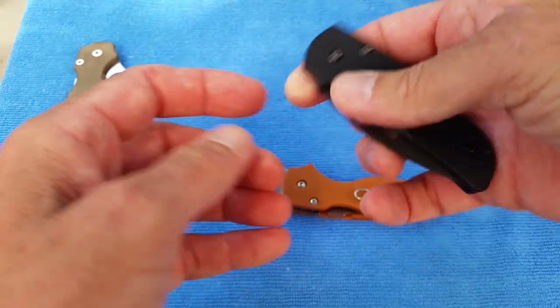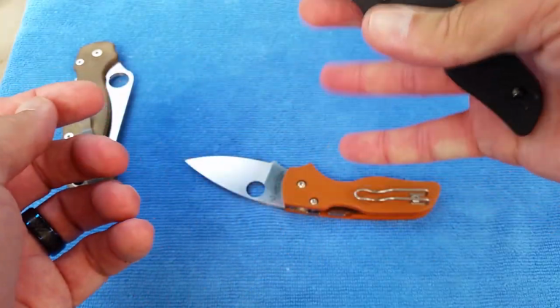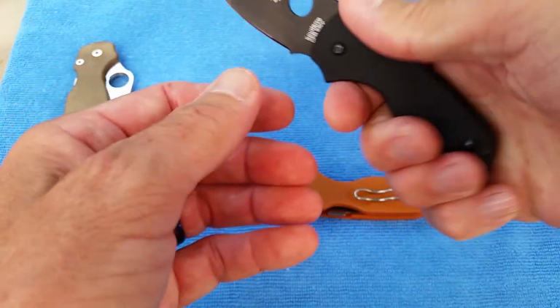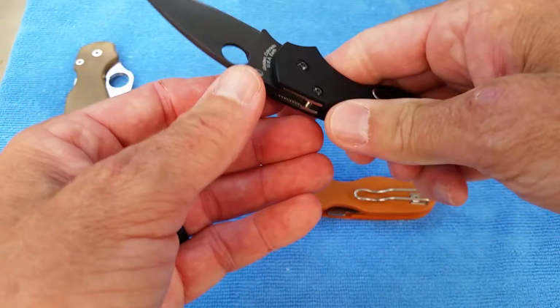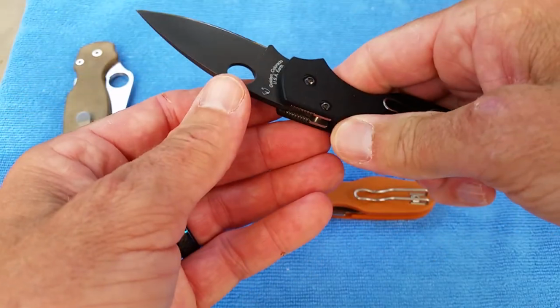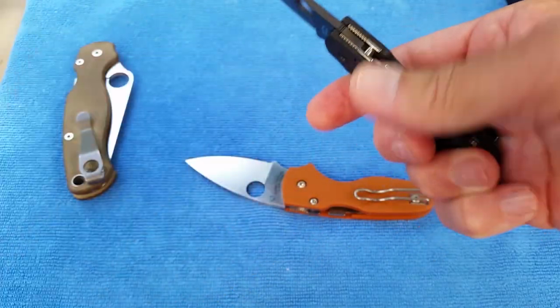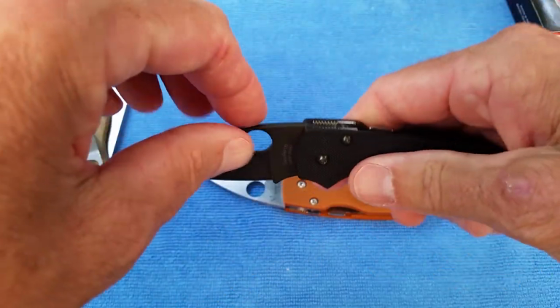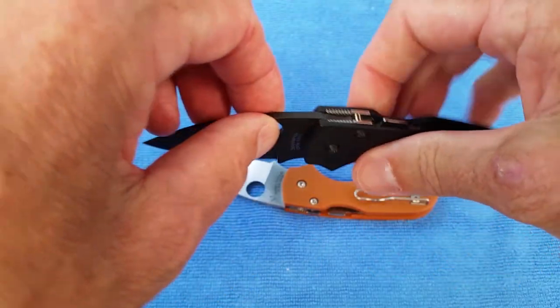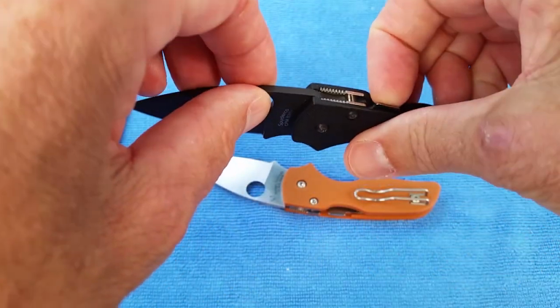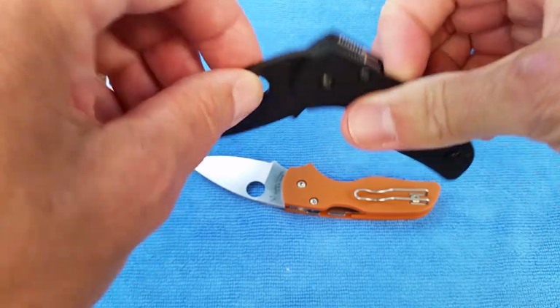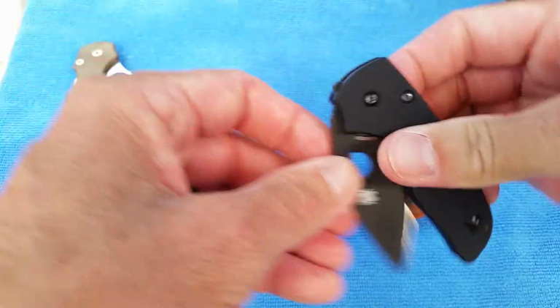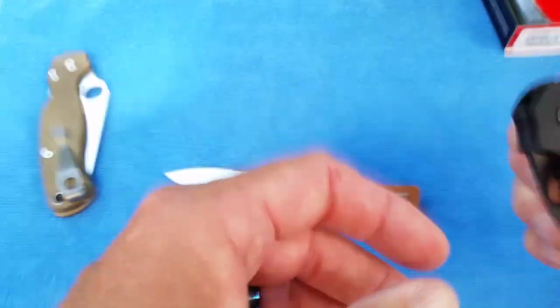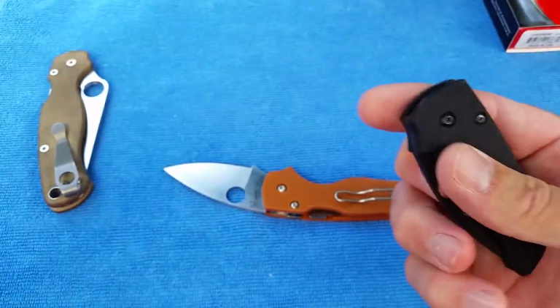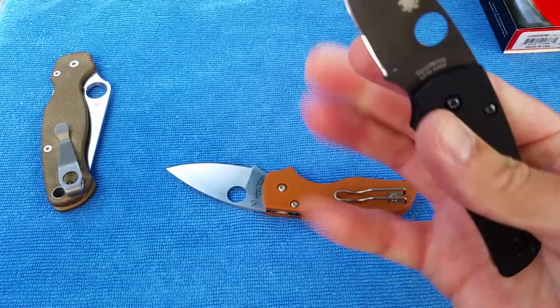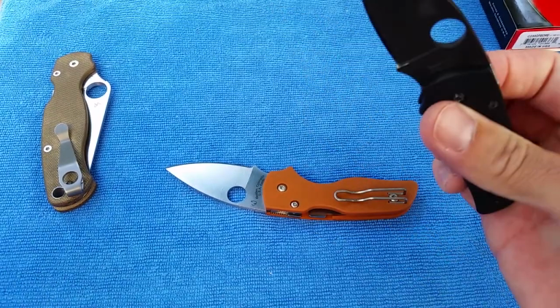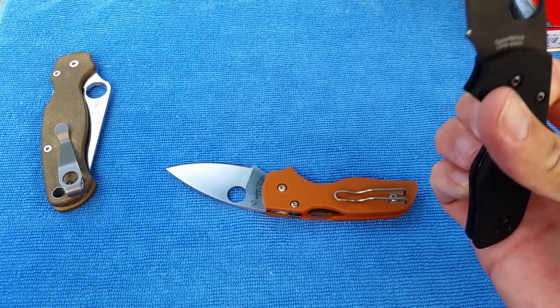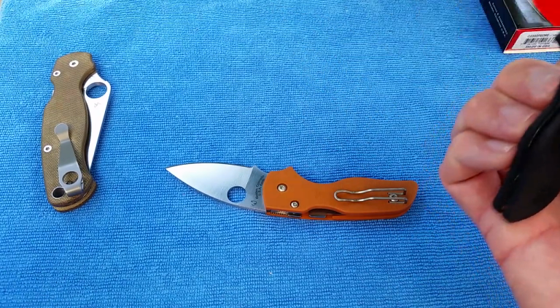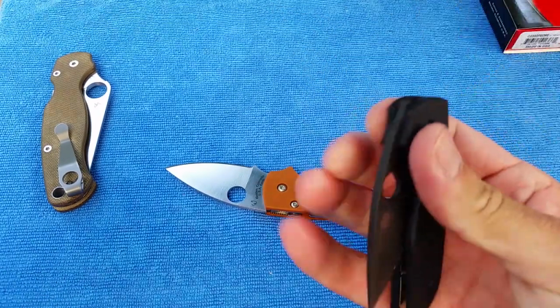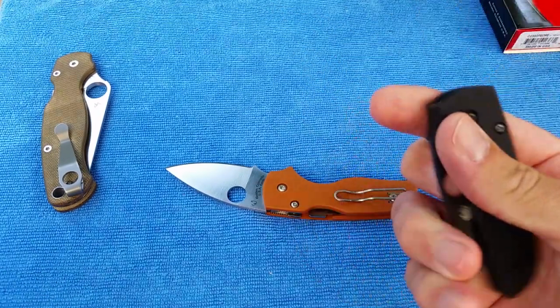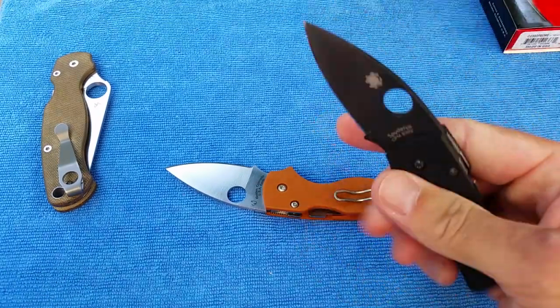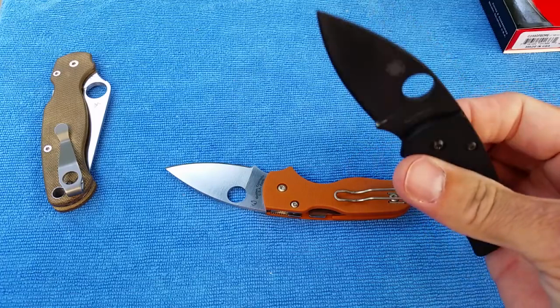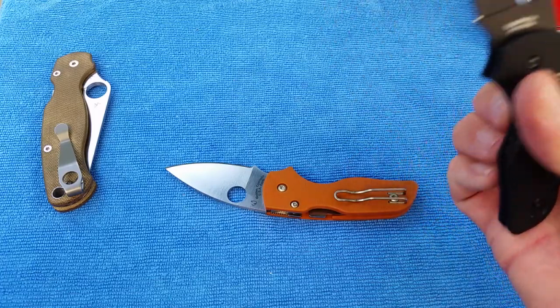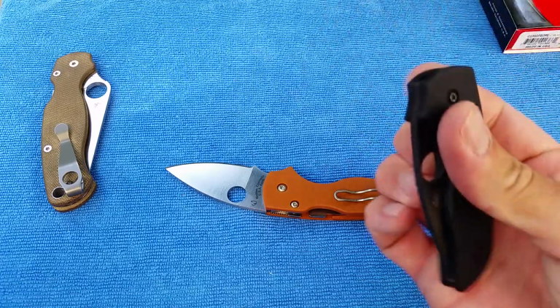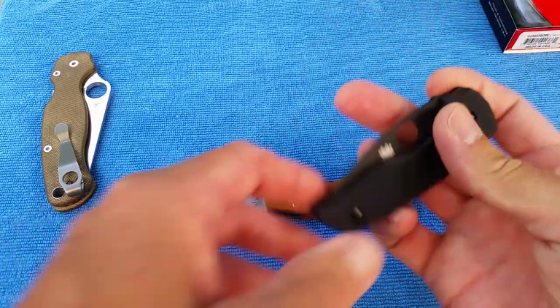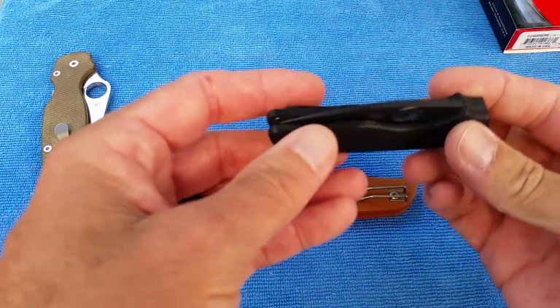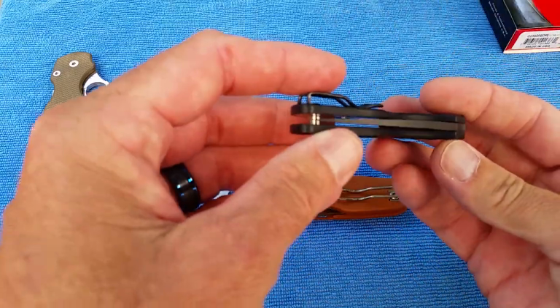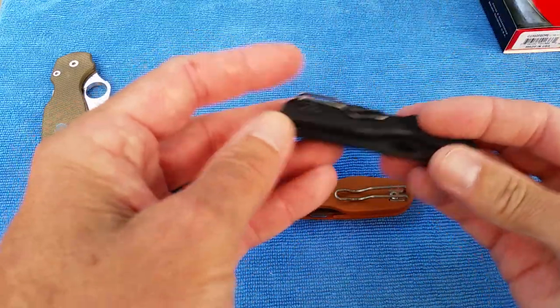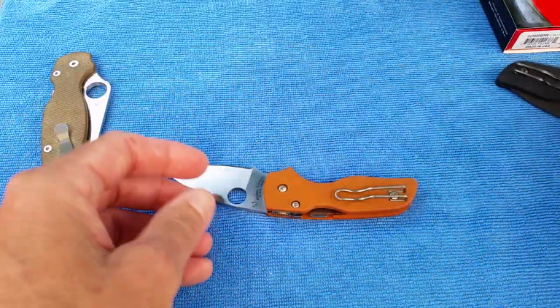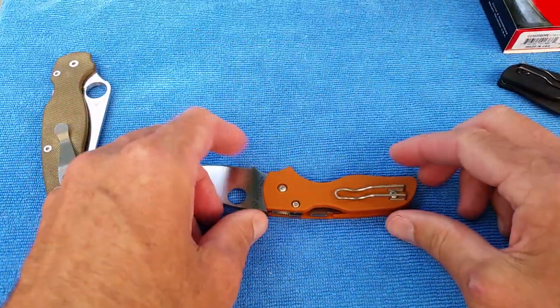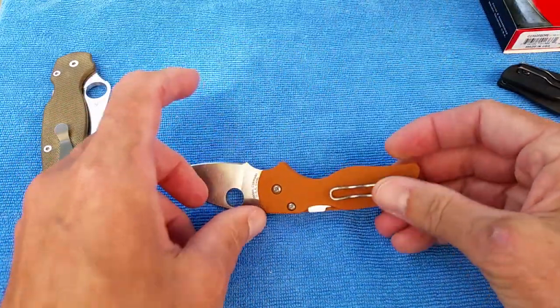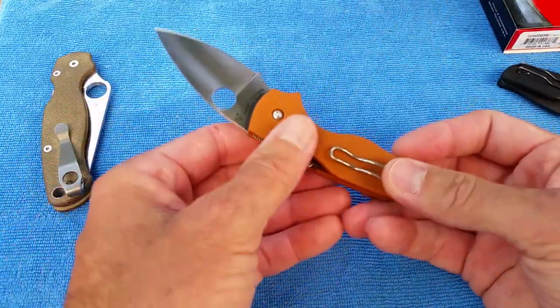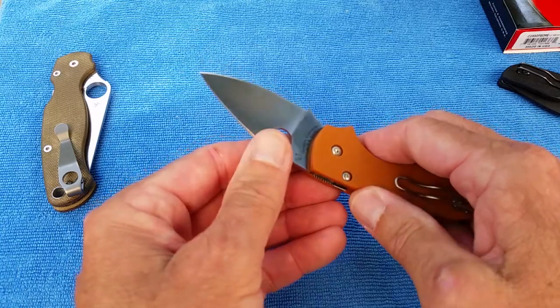This one took forever — I'm not into free-dropping things like that. Because it's a DLC blade, it took a long time to get that loose. This one actually seems like it's loose right out of the box.